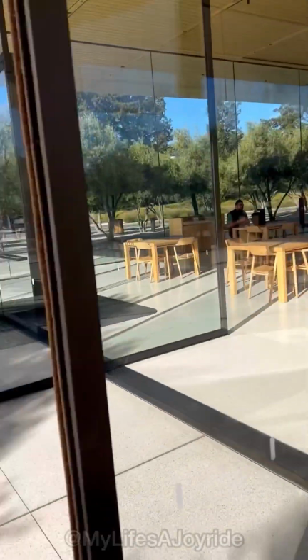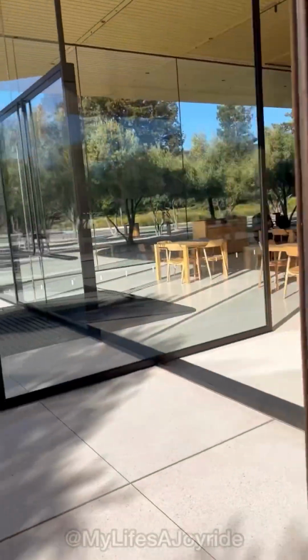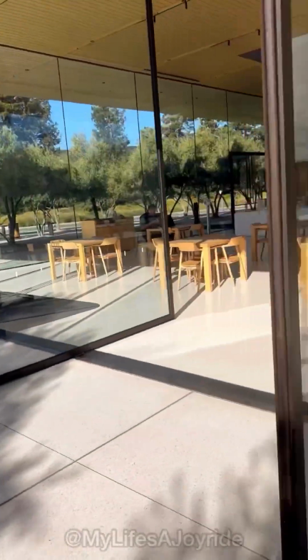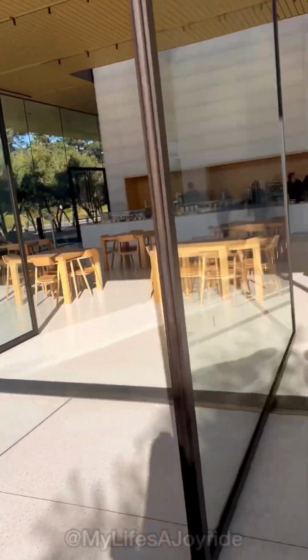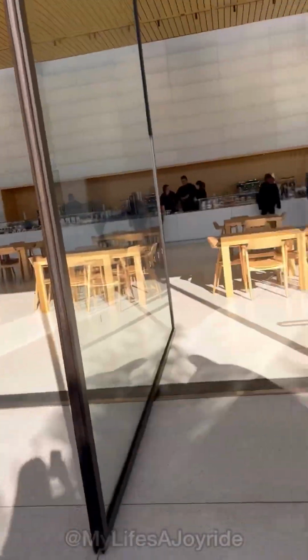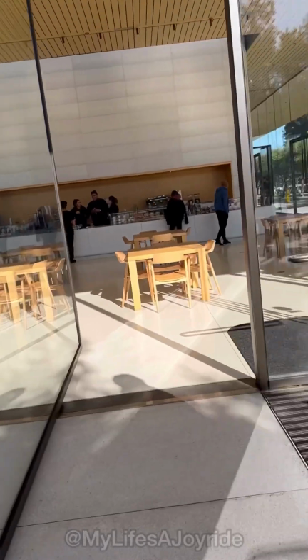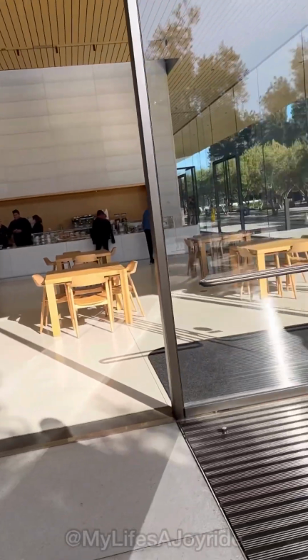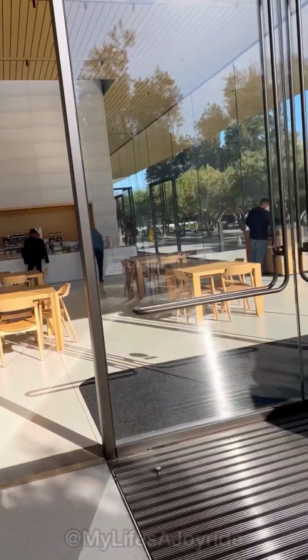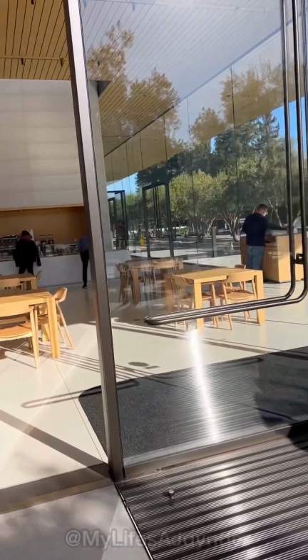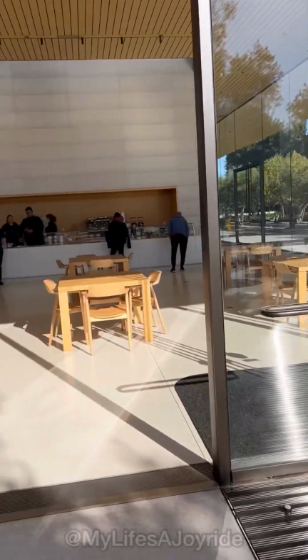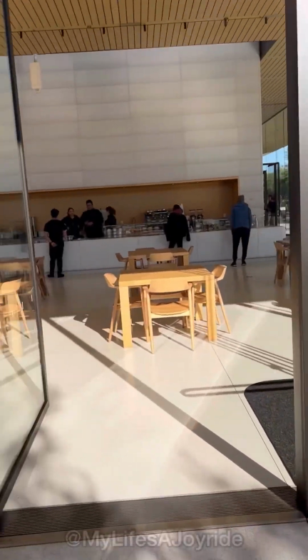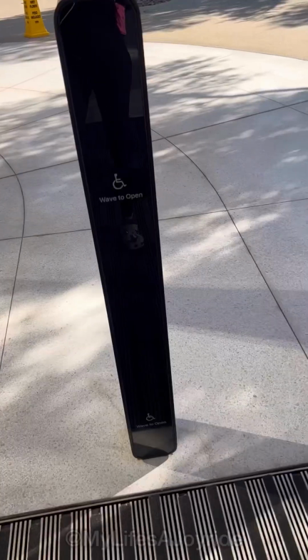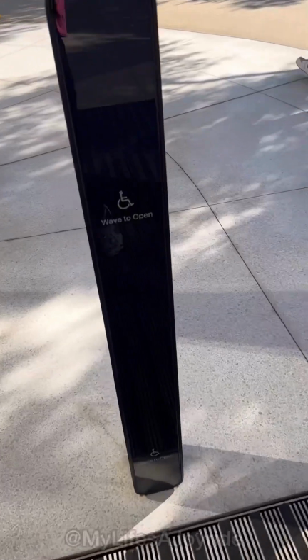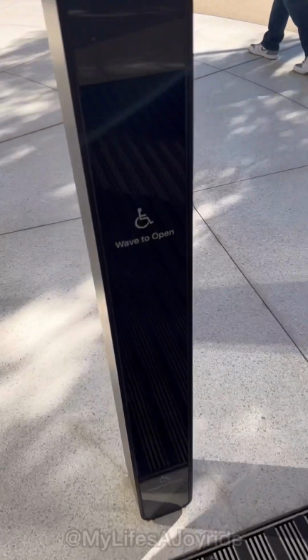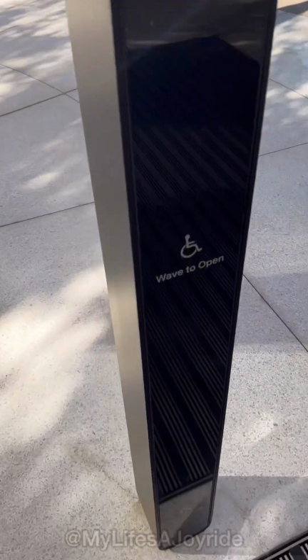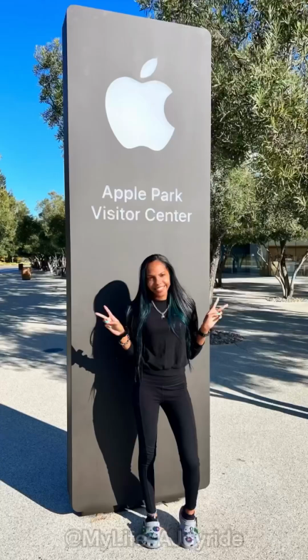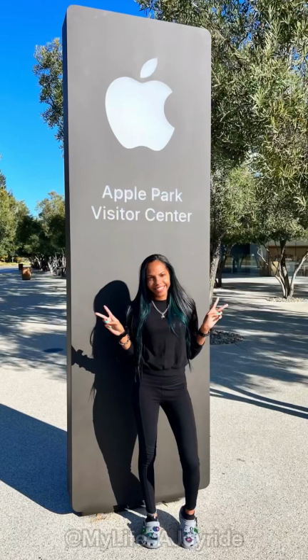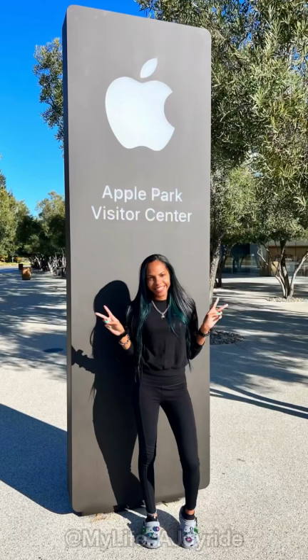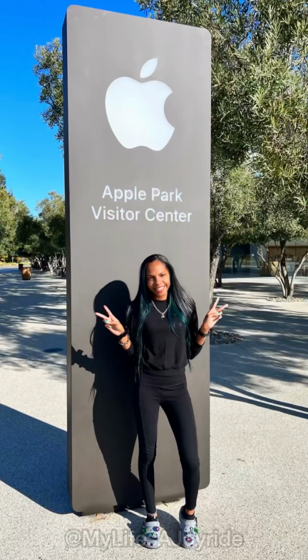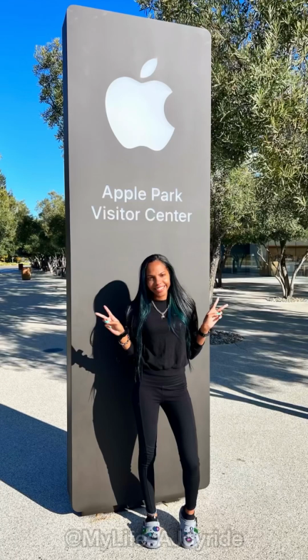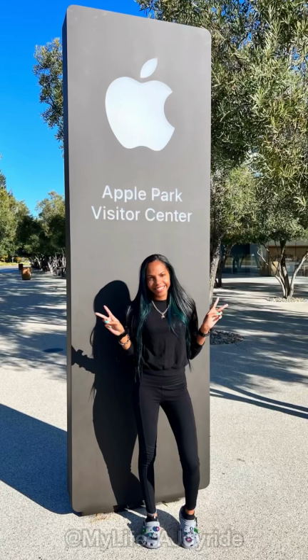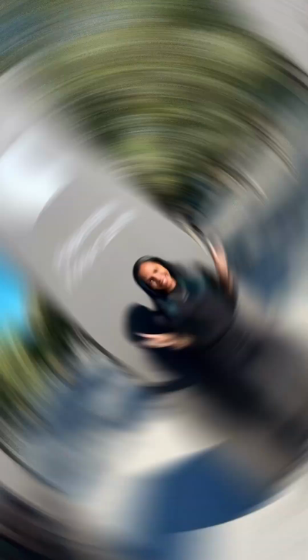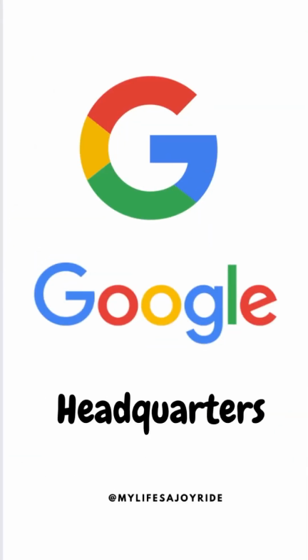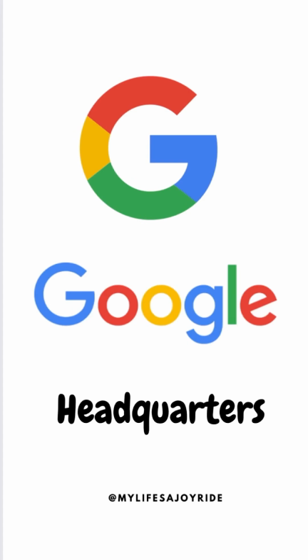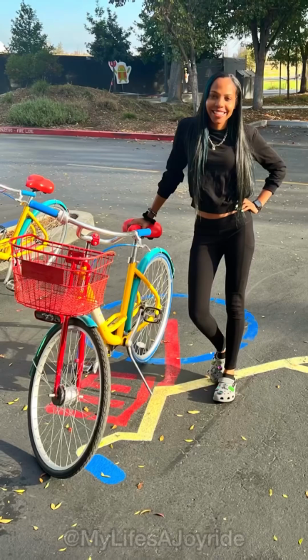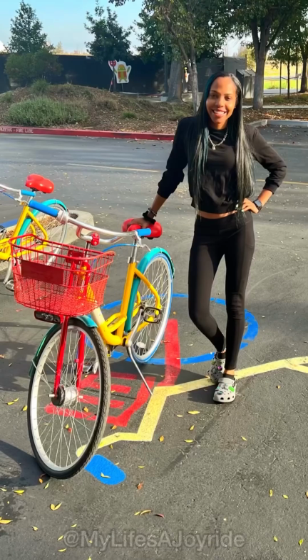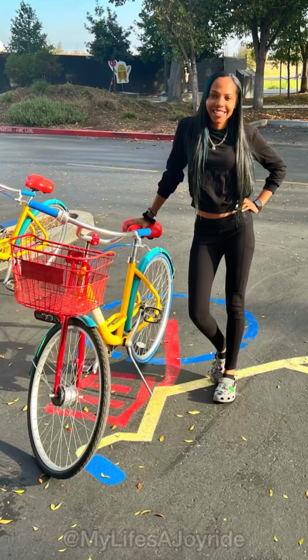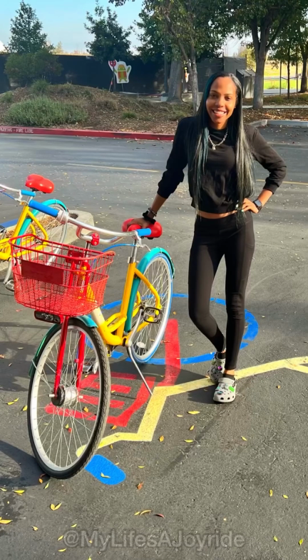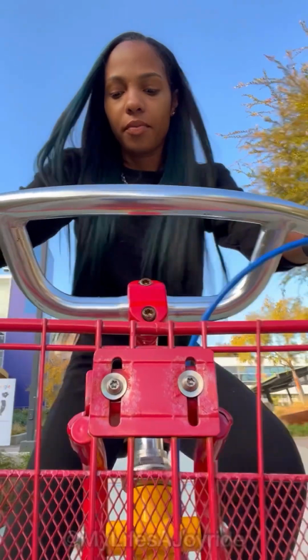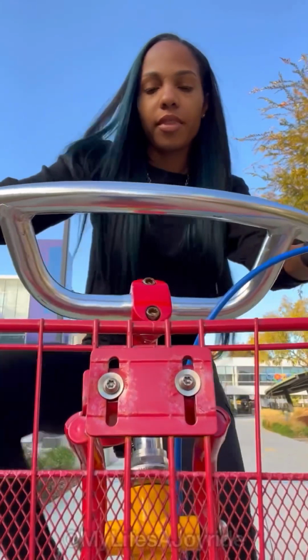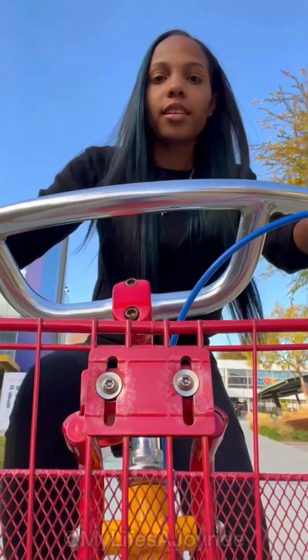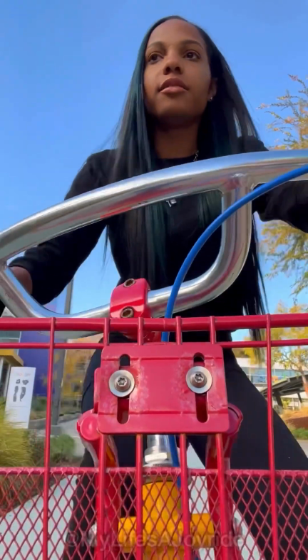I wonder how many people have walked into the glass thinking it was open on all sides. Thanks, Siri, for showing us around. Hey Google, show me around the Google headquarters.